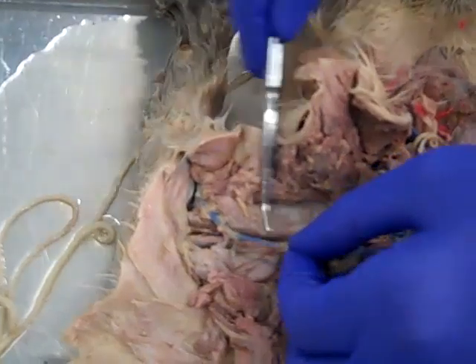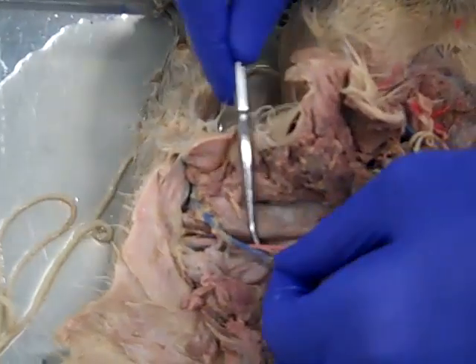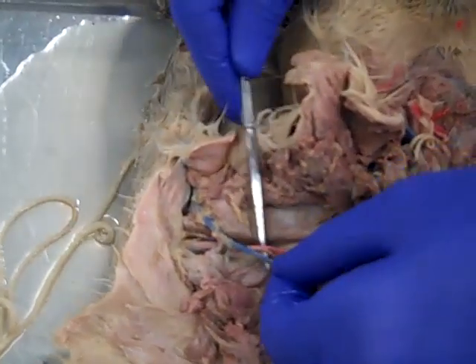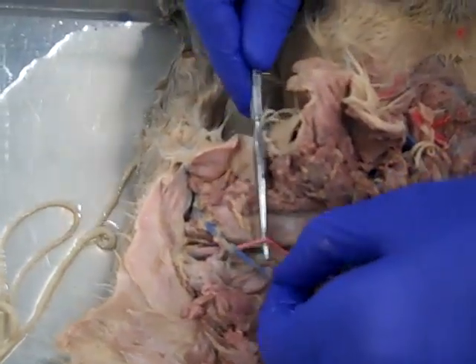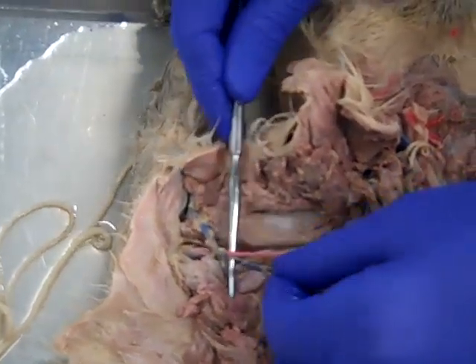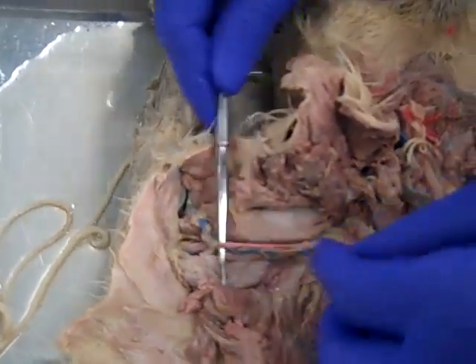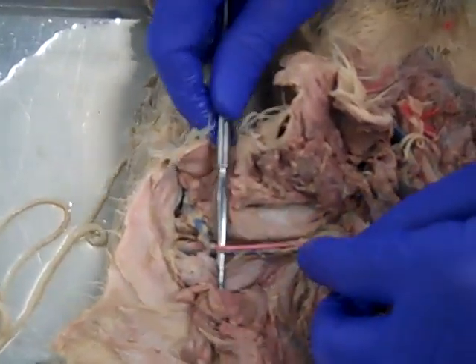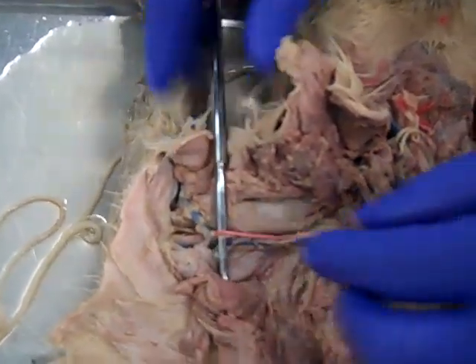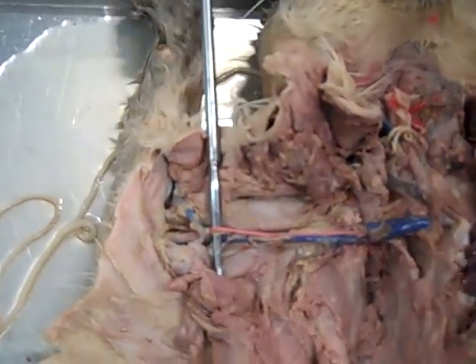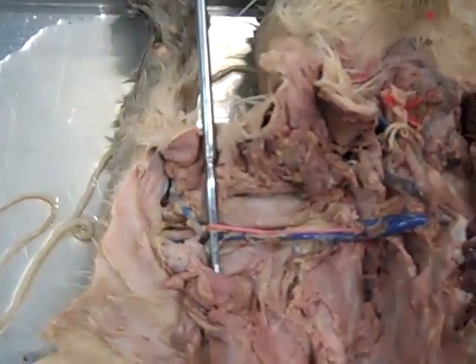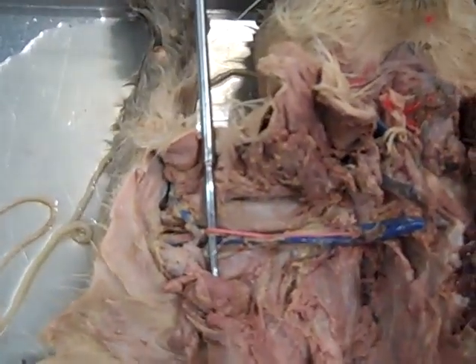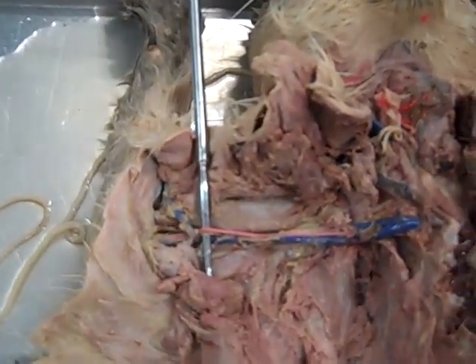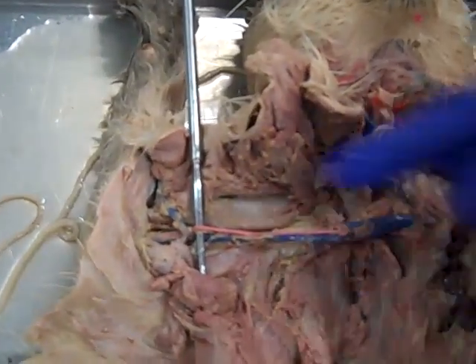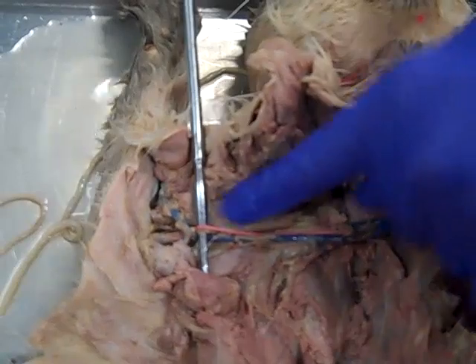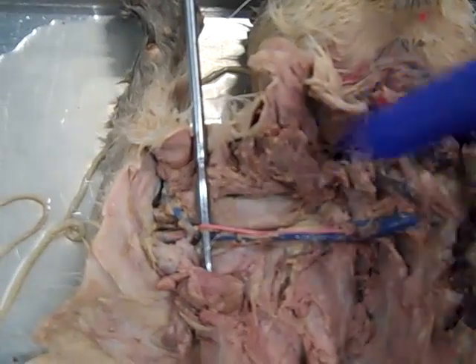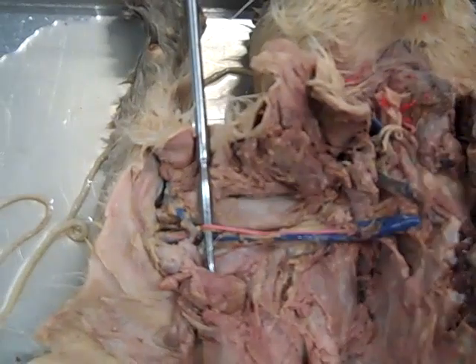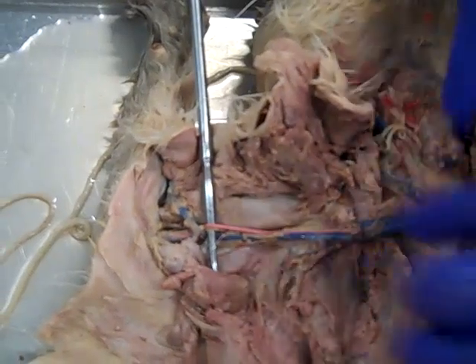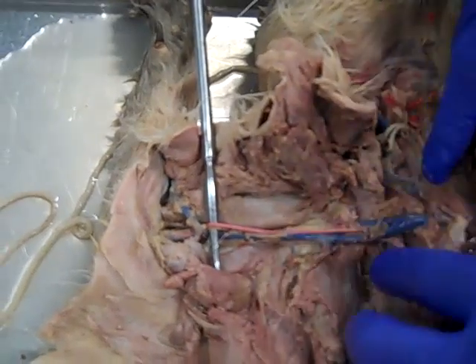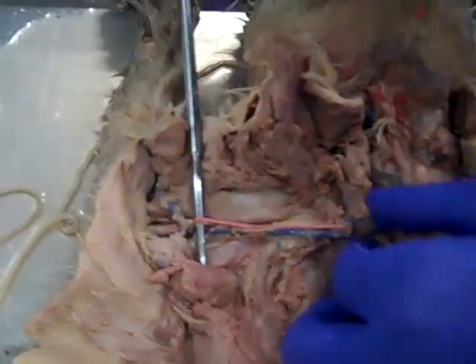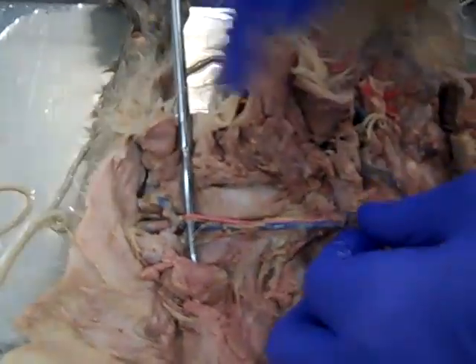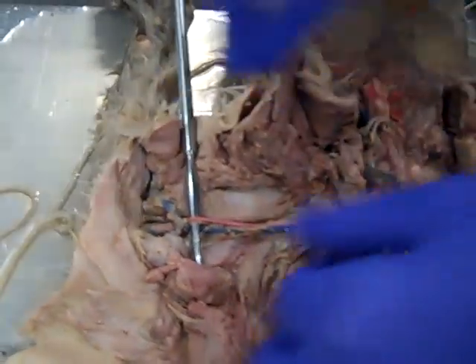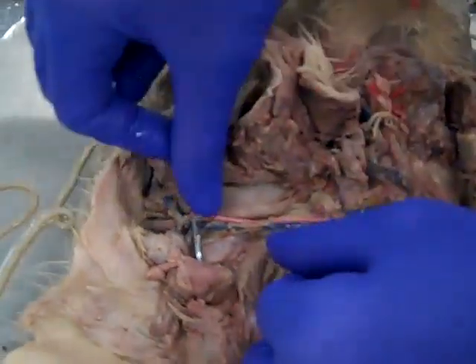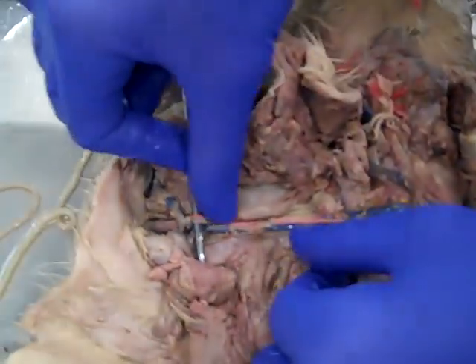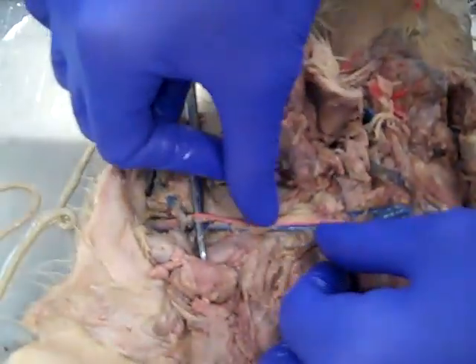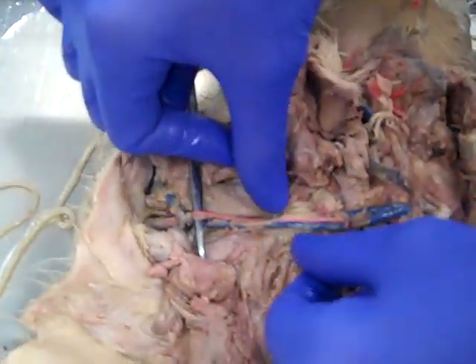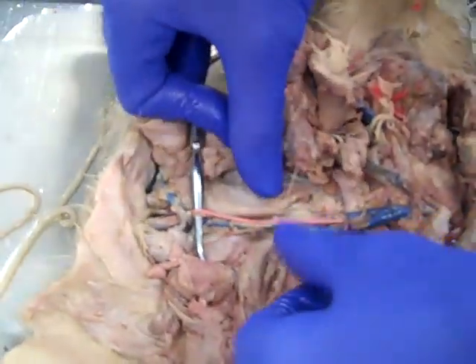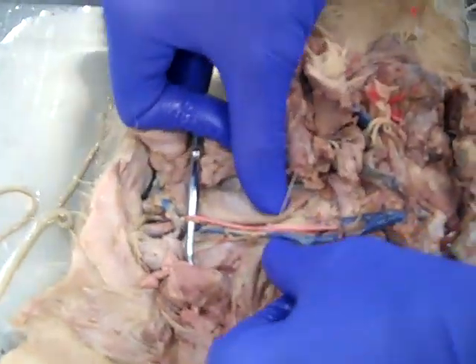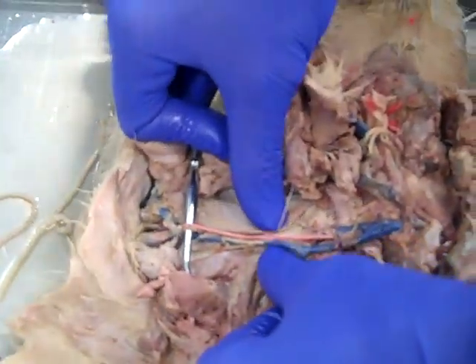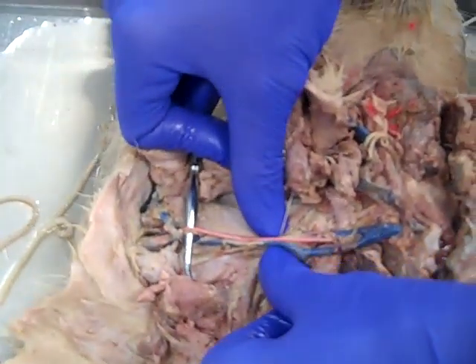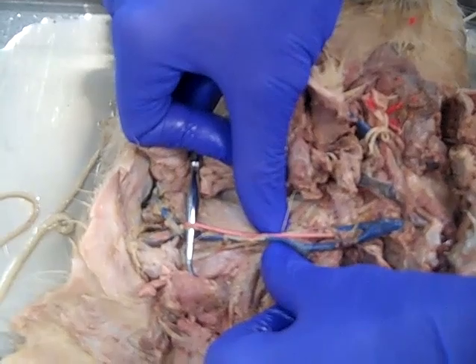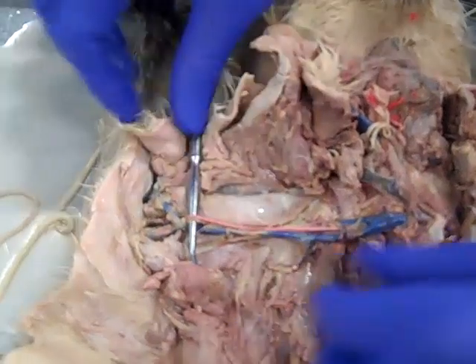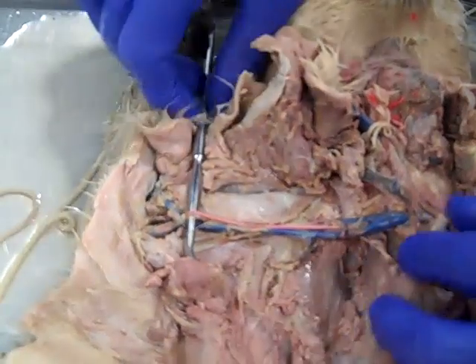We can also see the brachial artery here. No doubt that's the brachial artery next to that big biceps muscle right there. If we follow the brachial artery back up, we'll get into the axillary artery.